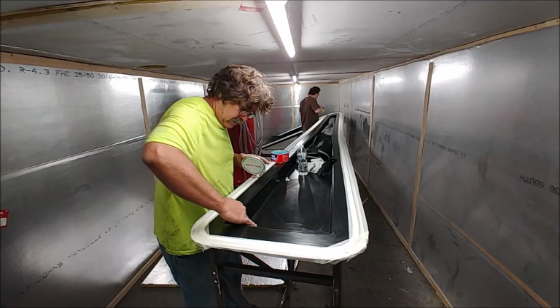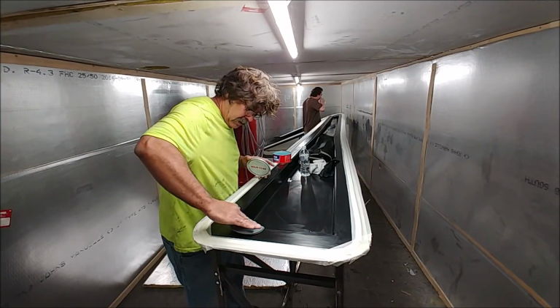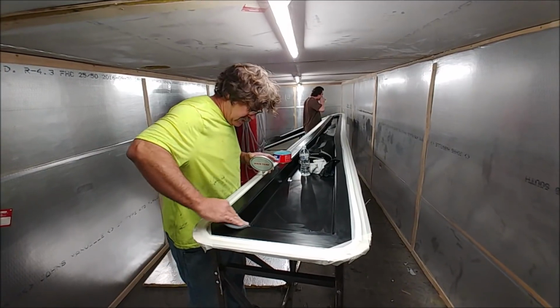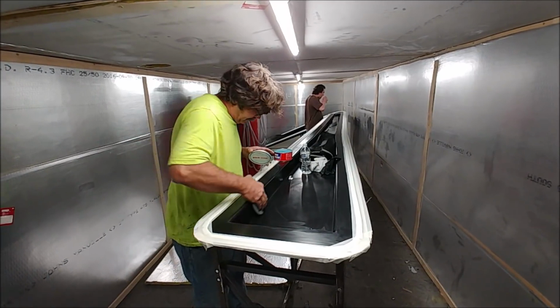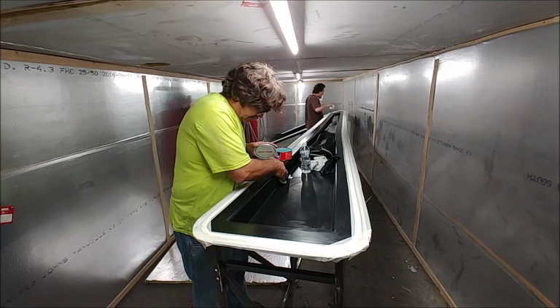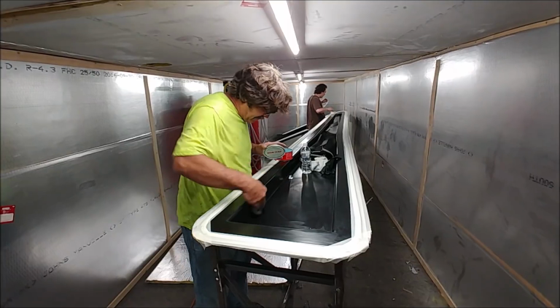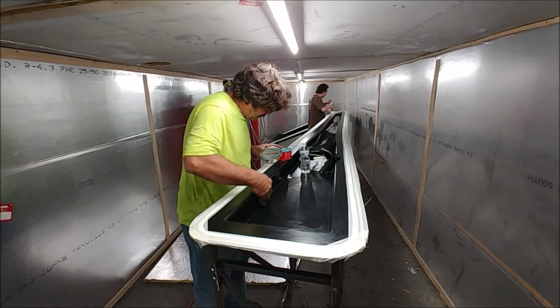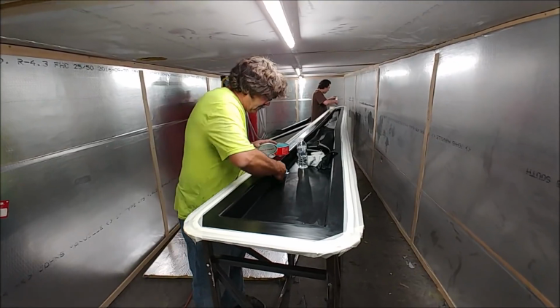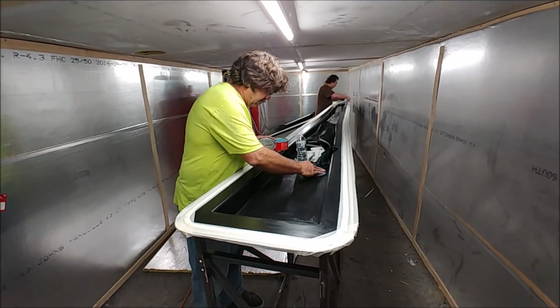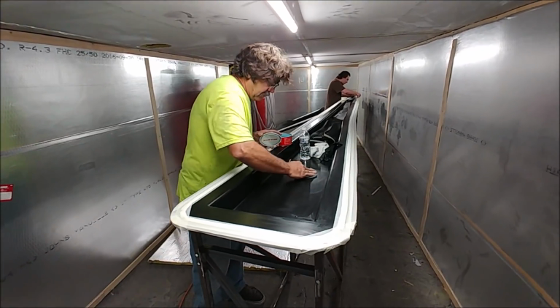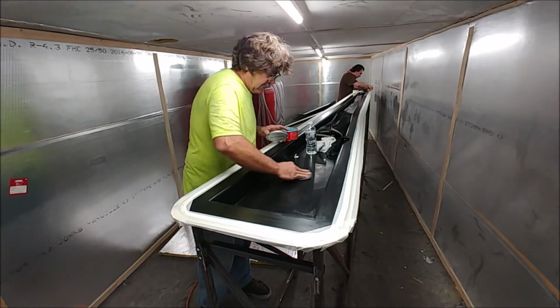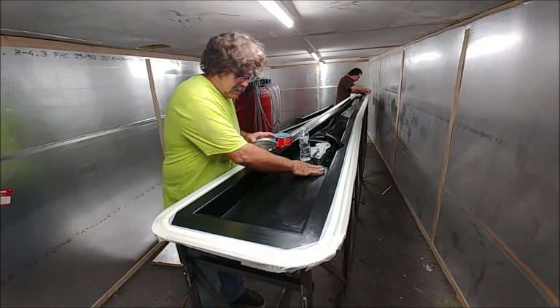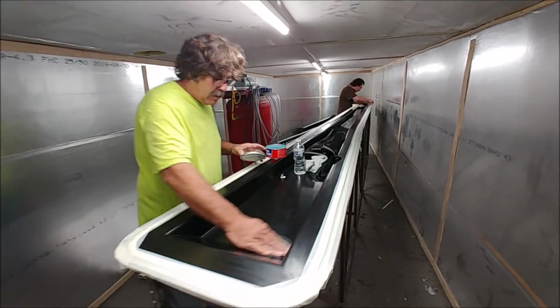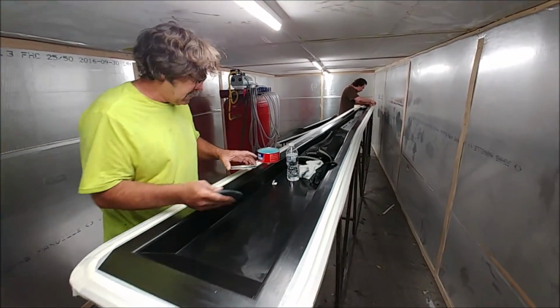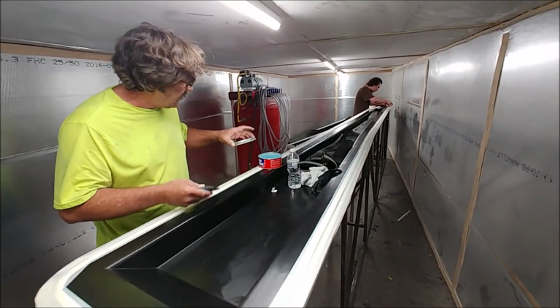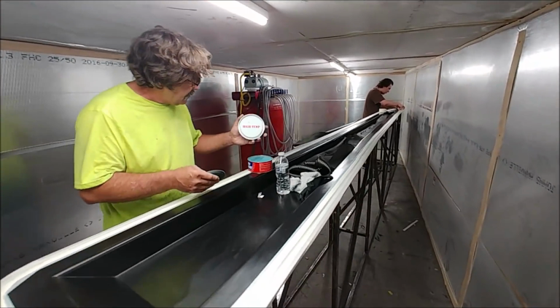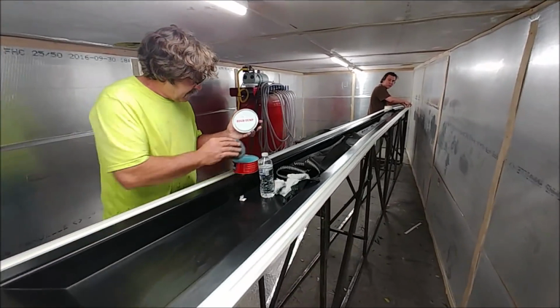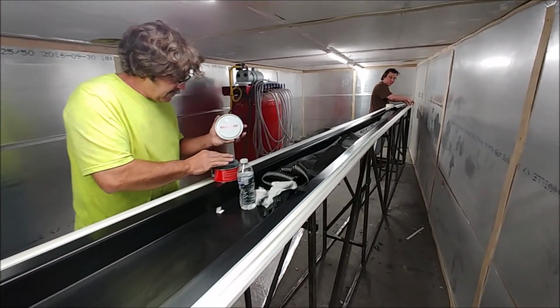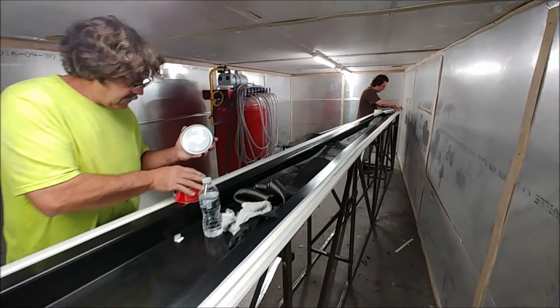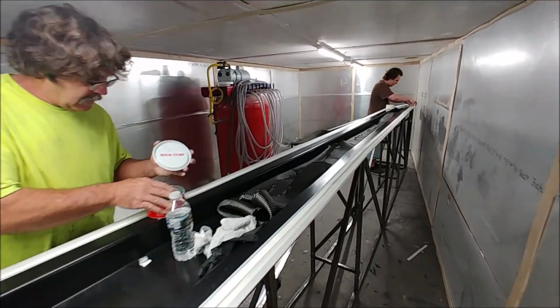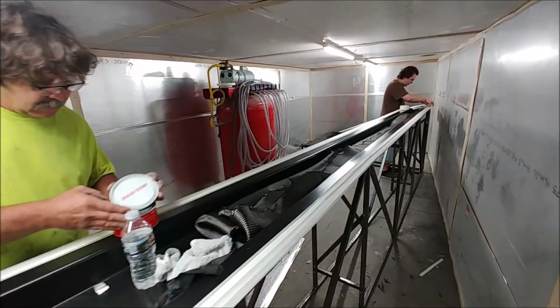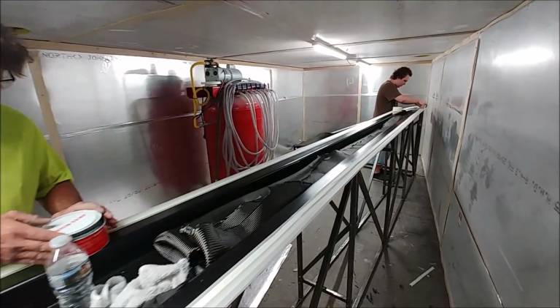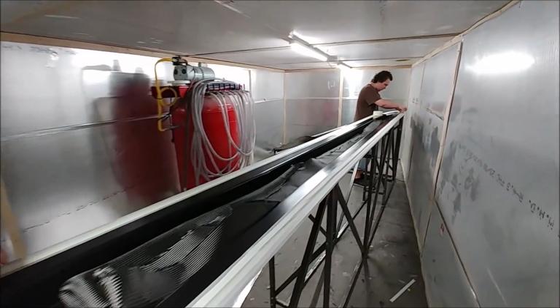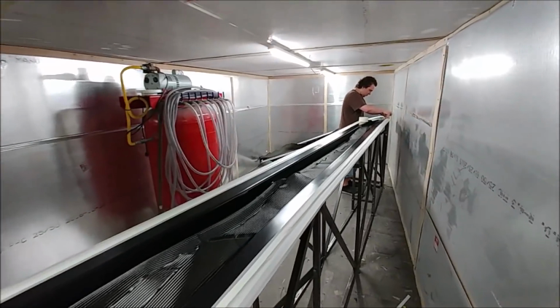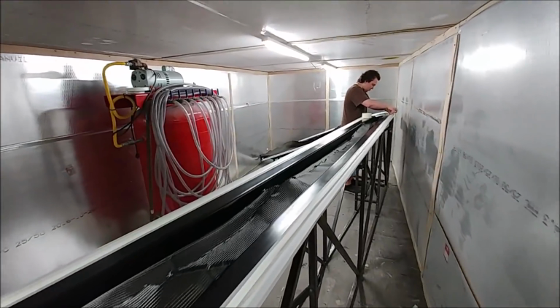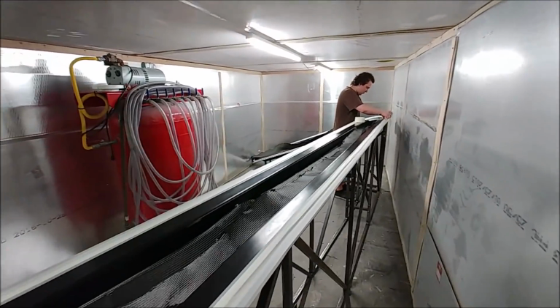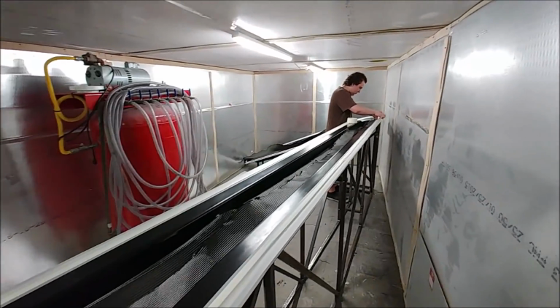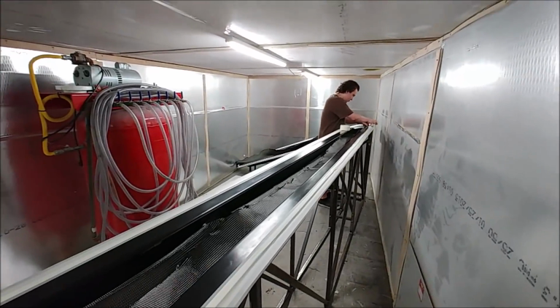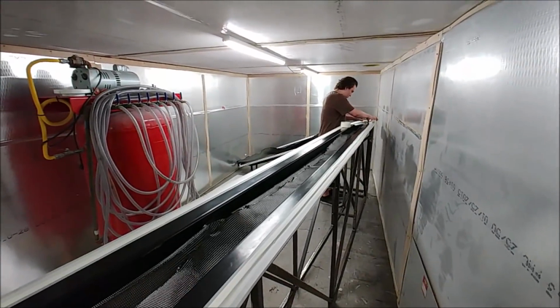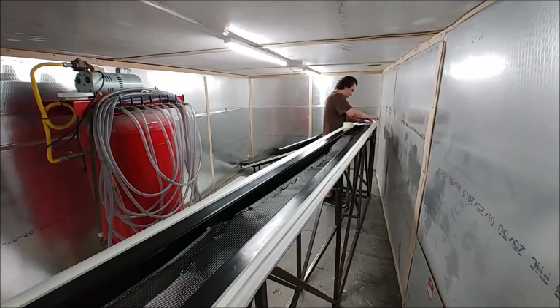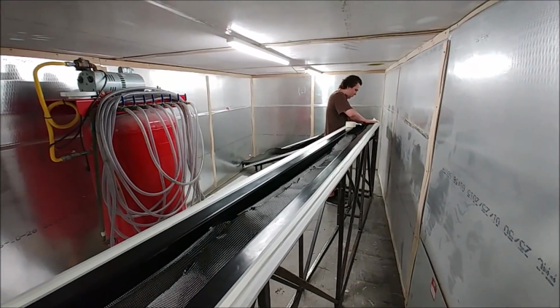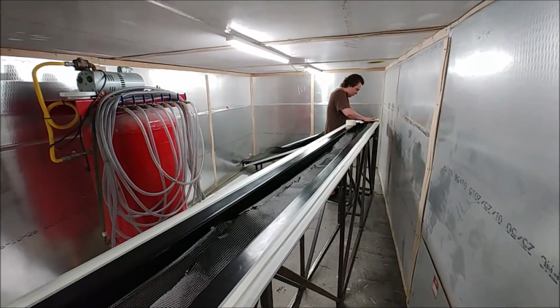Welcome back. Now that our makeshift cool room is all sorted out, here's Jeff and Devon just prepping that mould for the first of the wing spars, getting it all ready to do the layup.